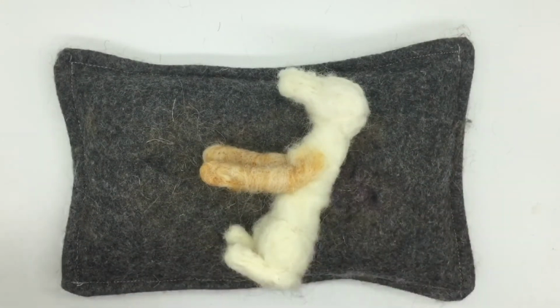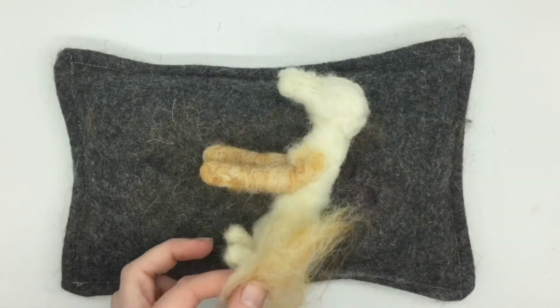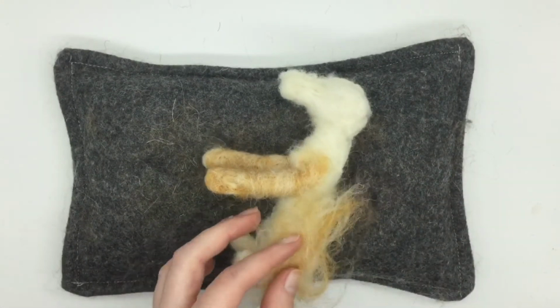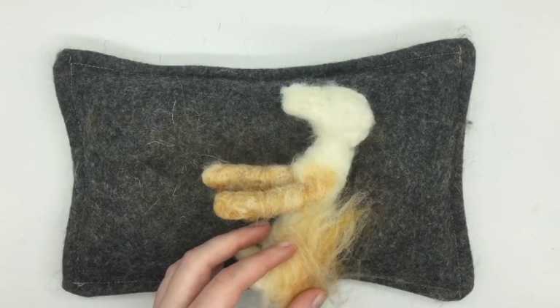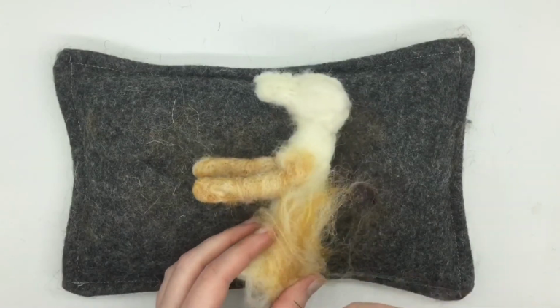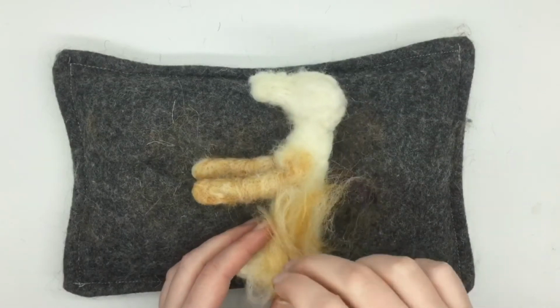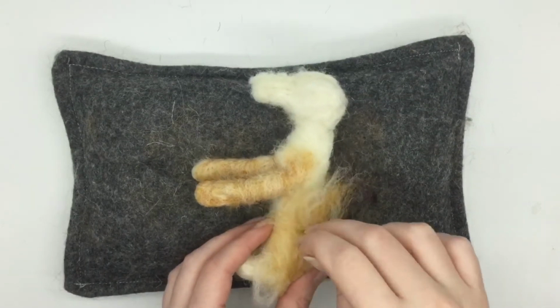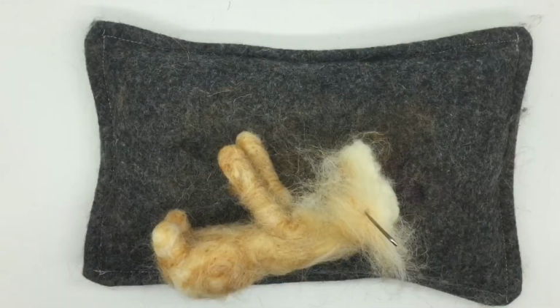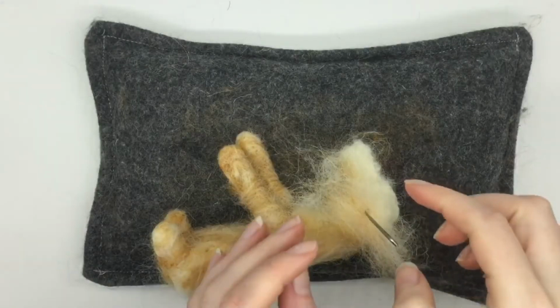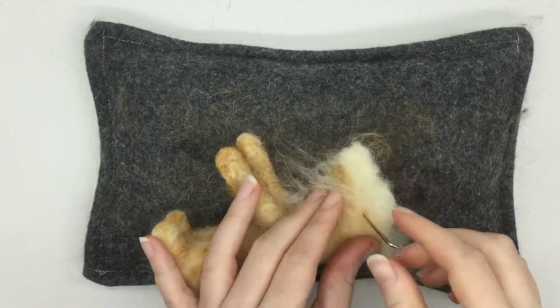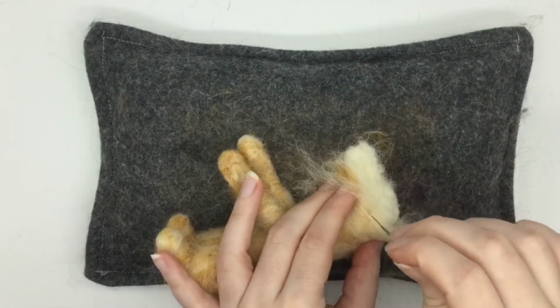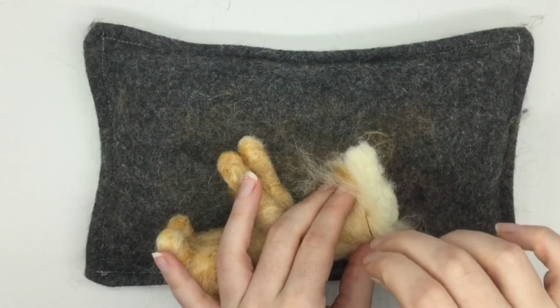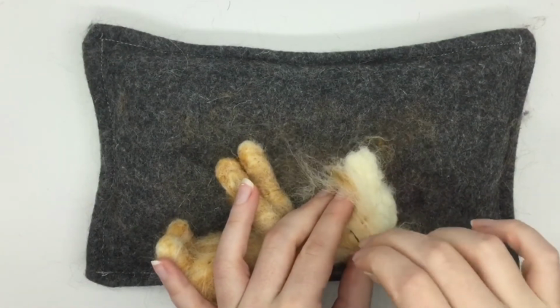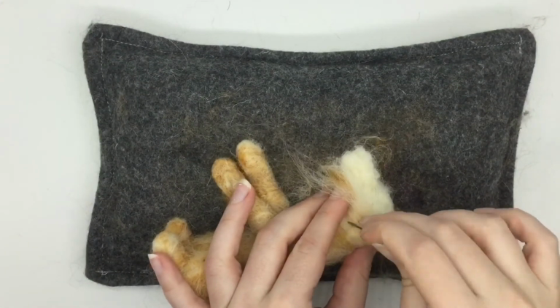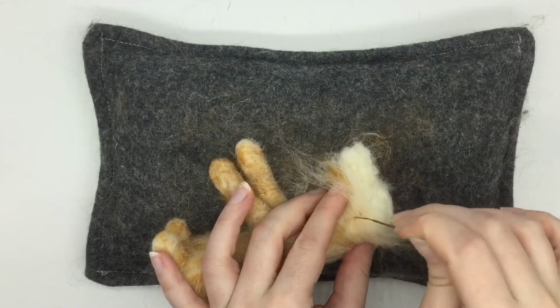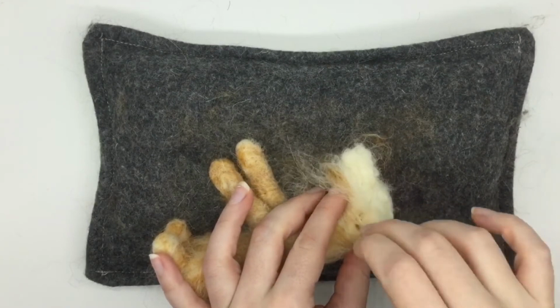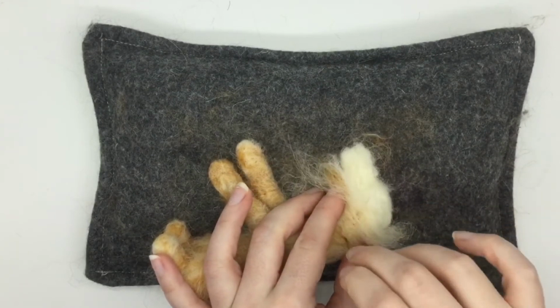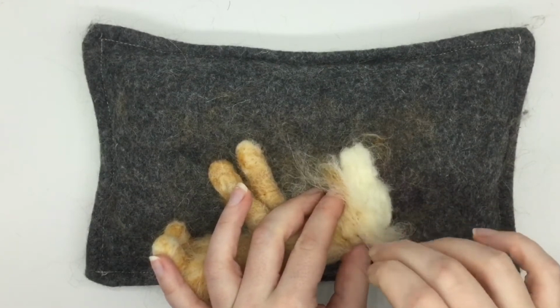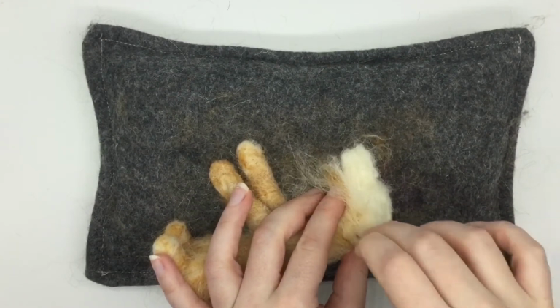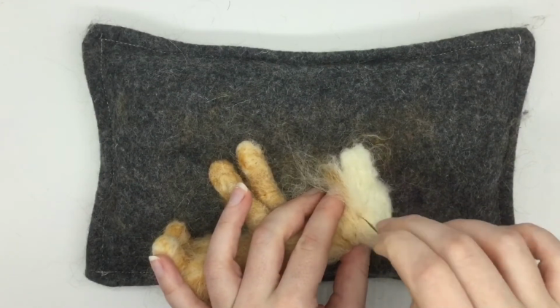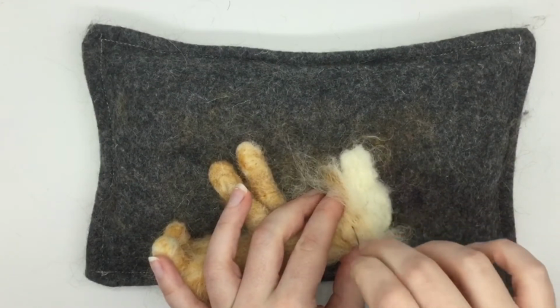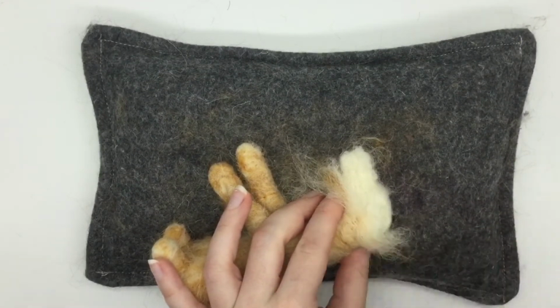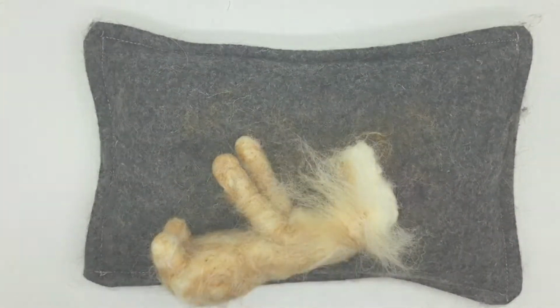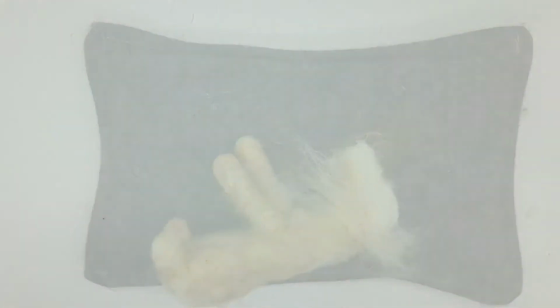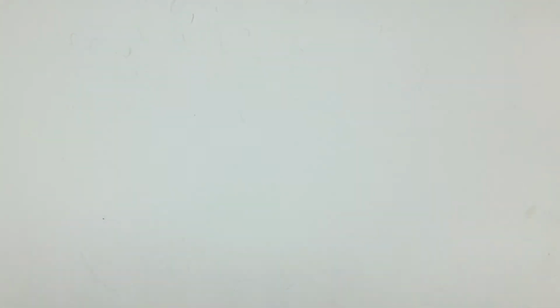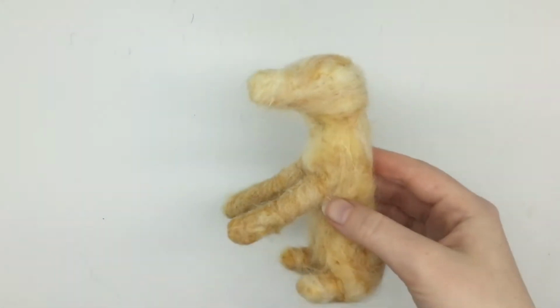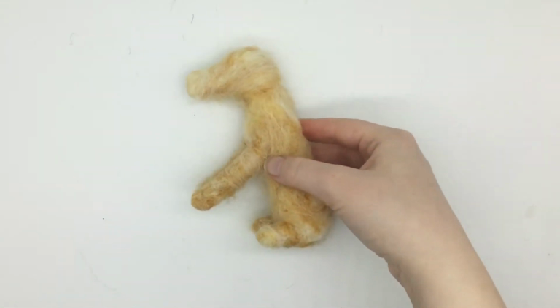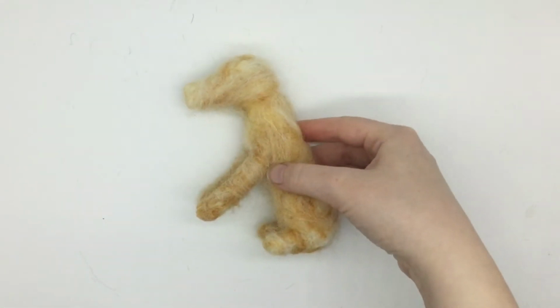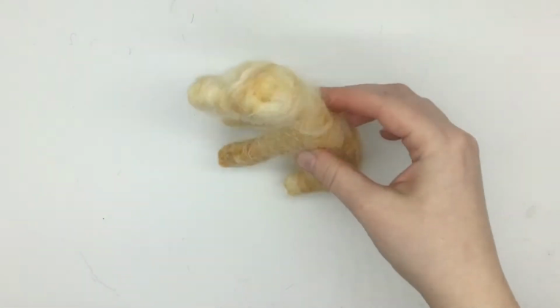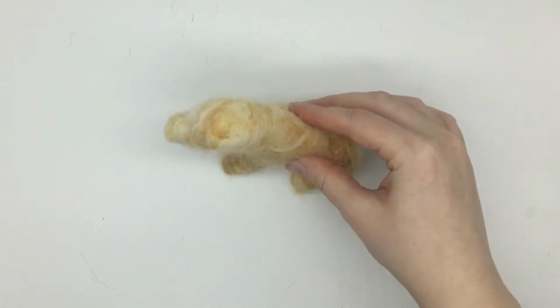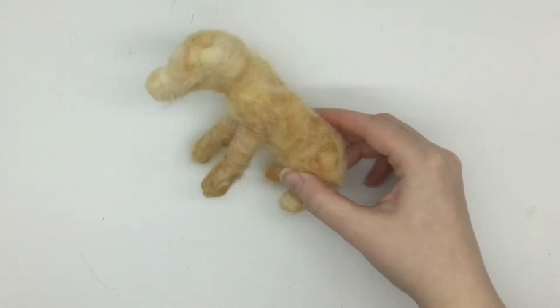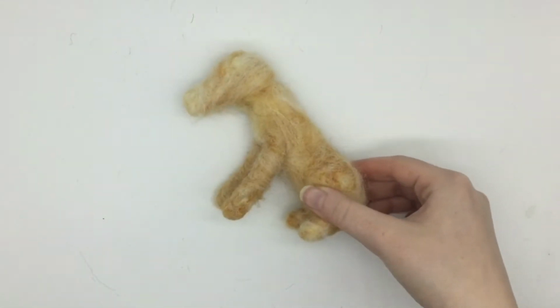I'm just felting that on now, and now I'm felting it onto the head as well. Now that I've done that, the dog is fully covered with the ginger wool.